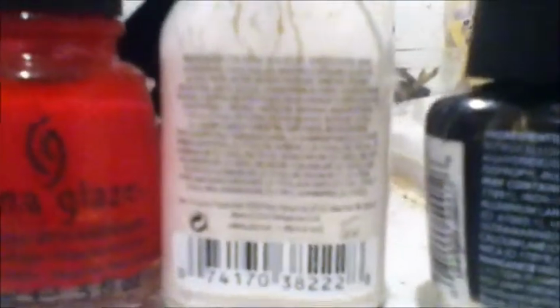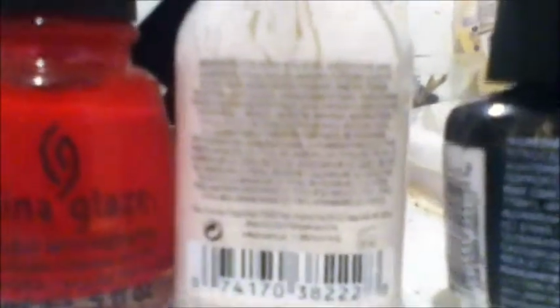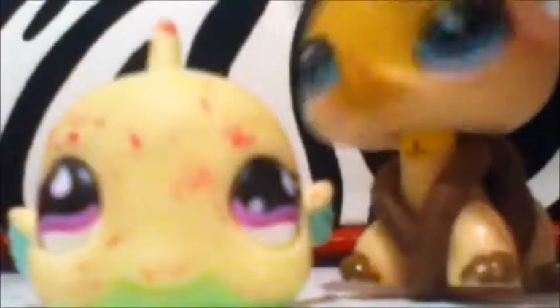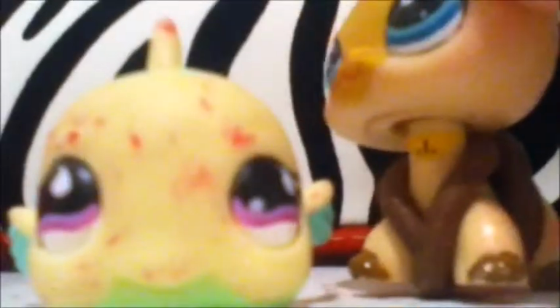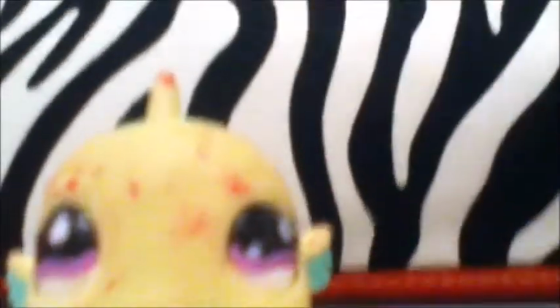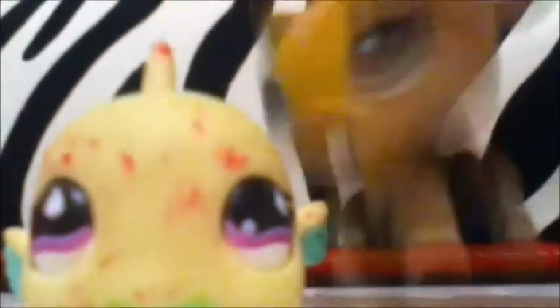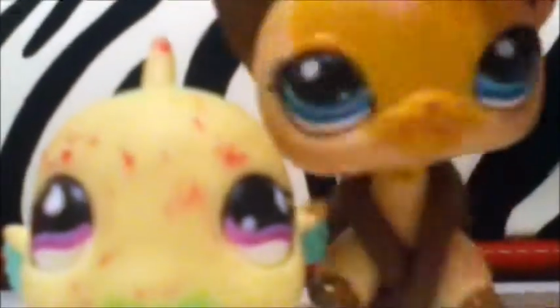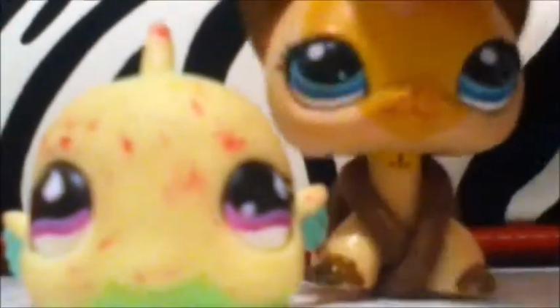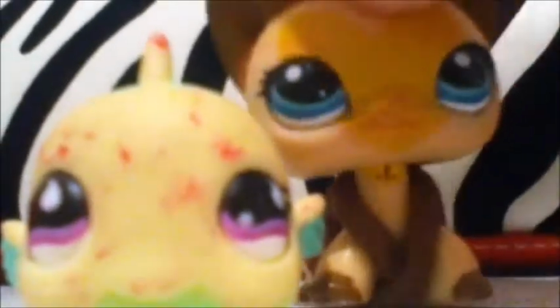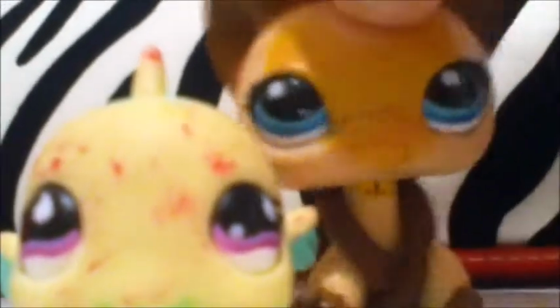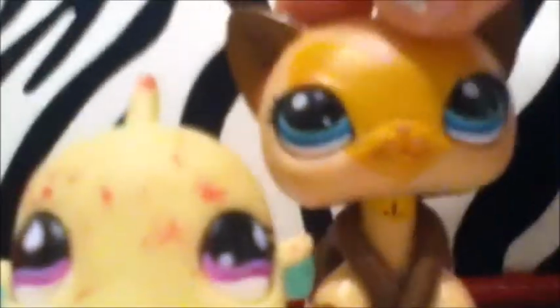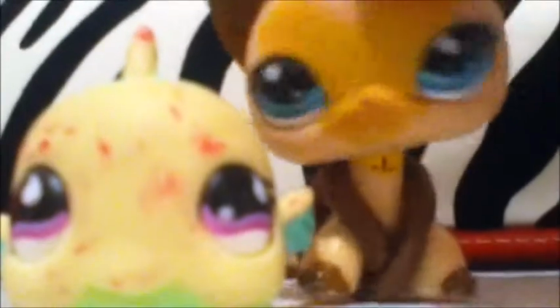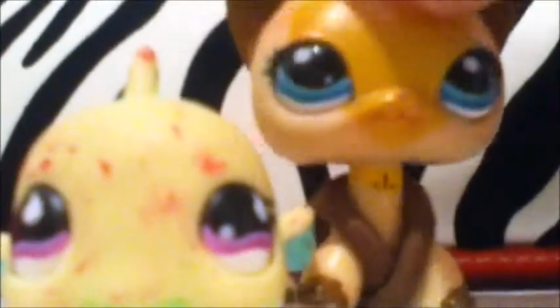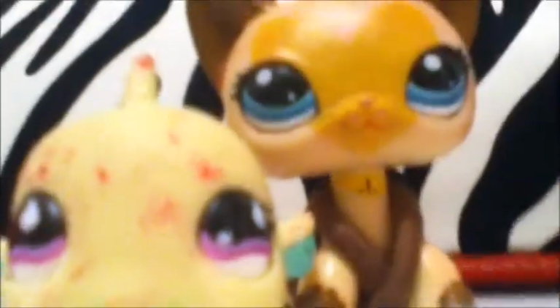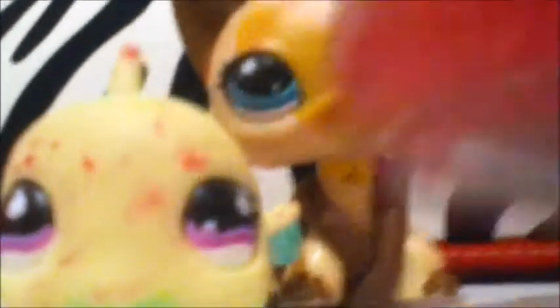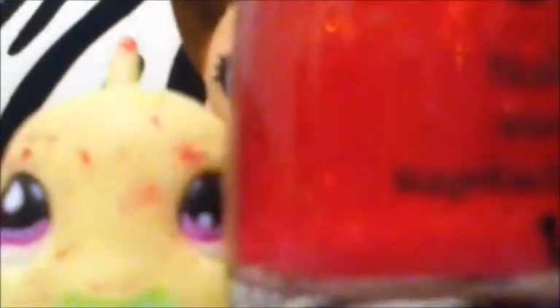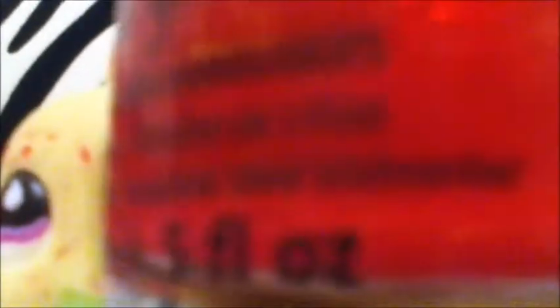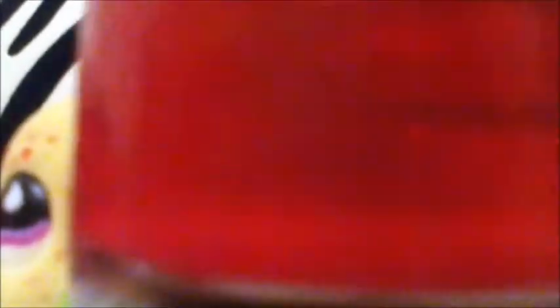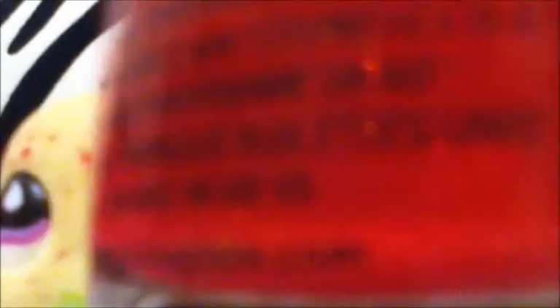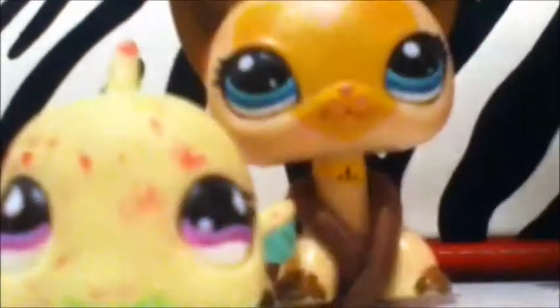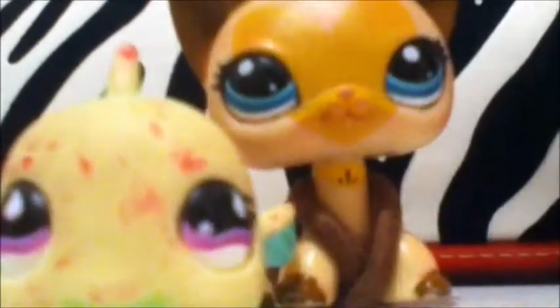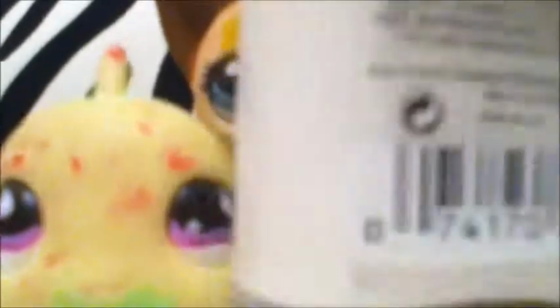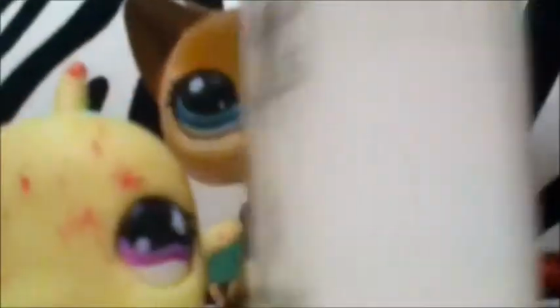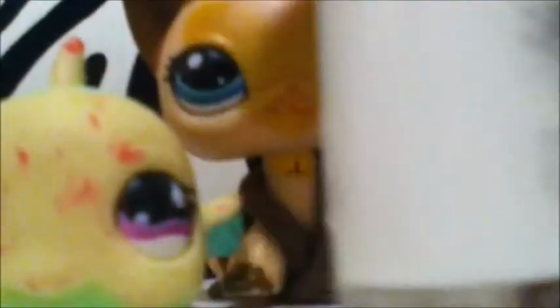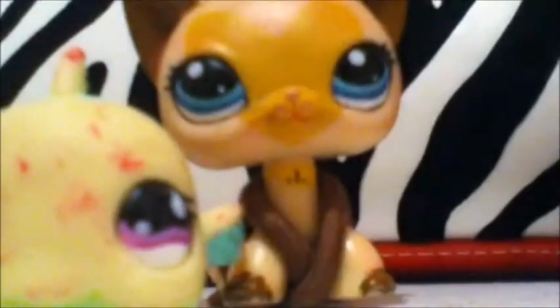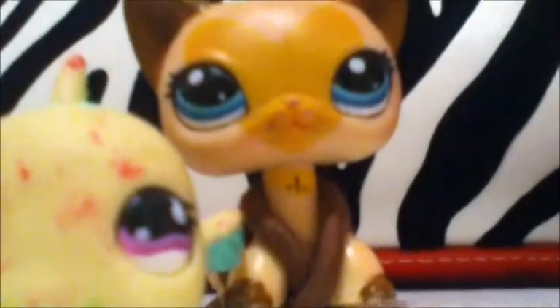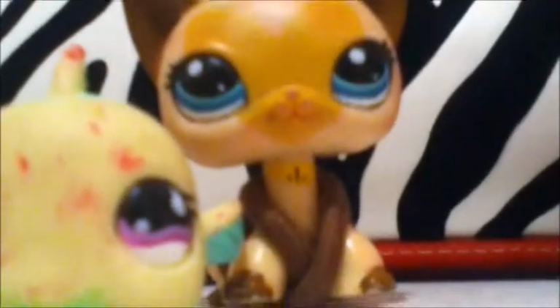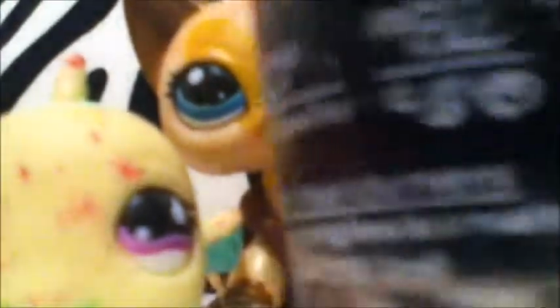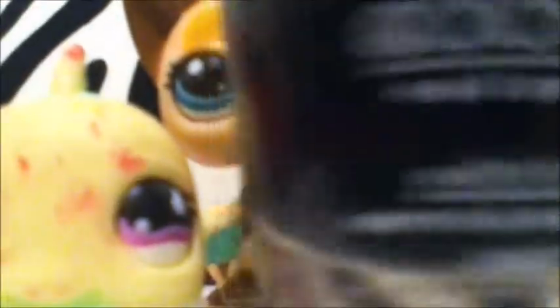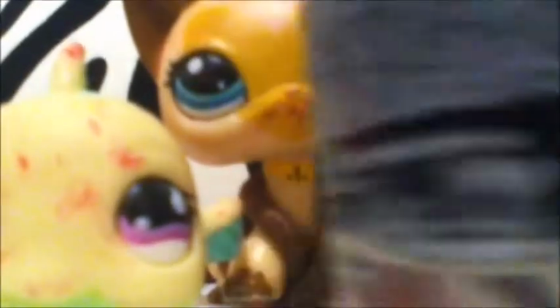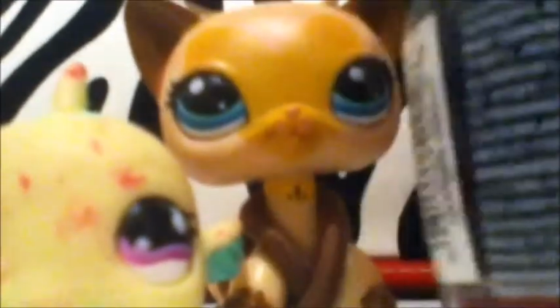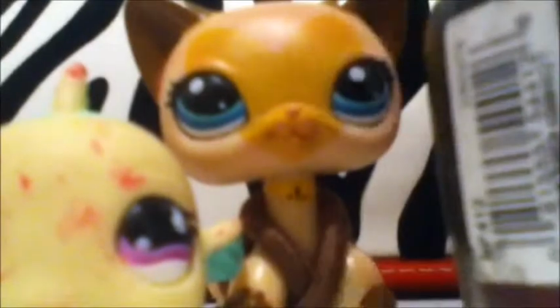I'm going to turn this little fishy into a vampire — you can do this at home too, it's very simple. All you need is a red or color of your choice, a white for the teeth, and a color of your choice. I chose black for the hair.